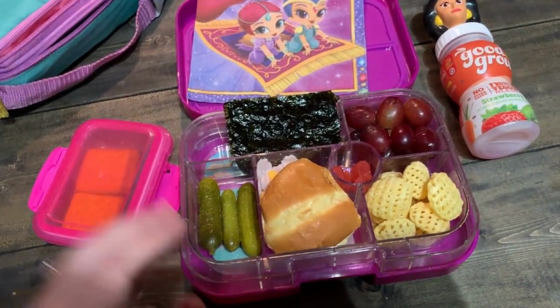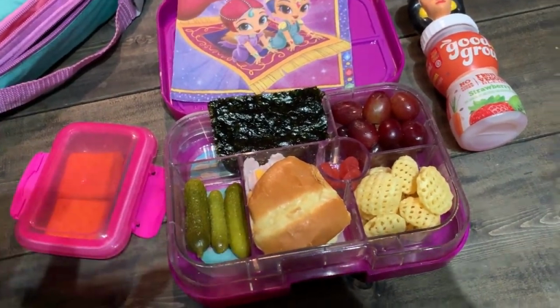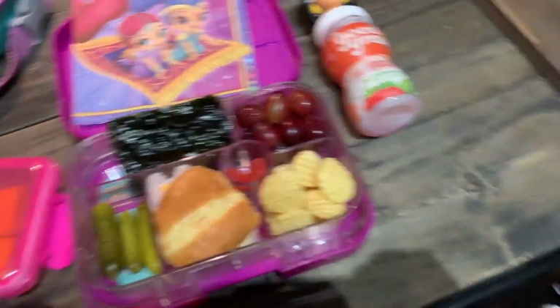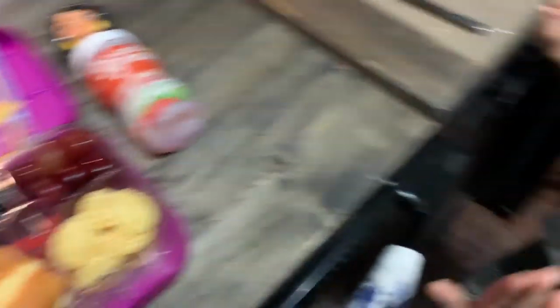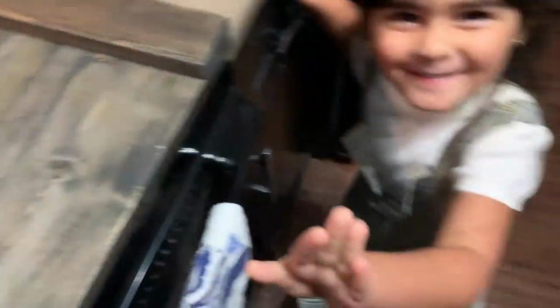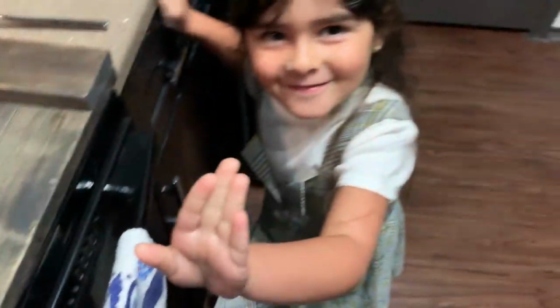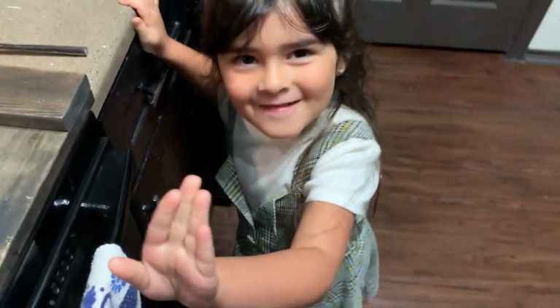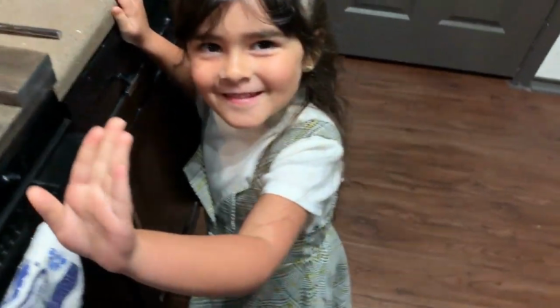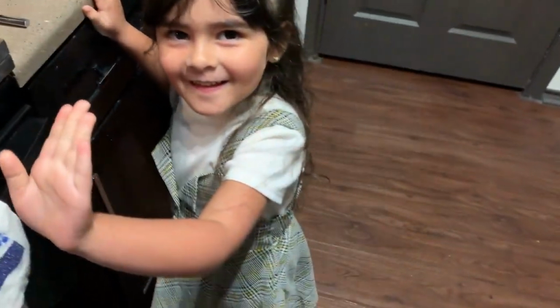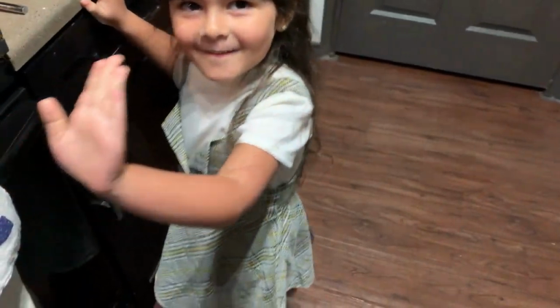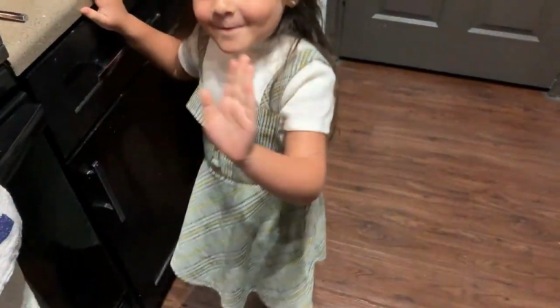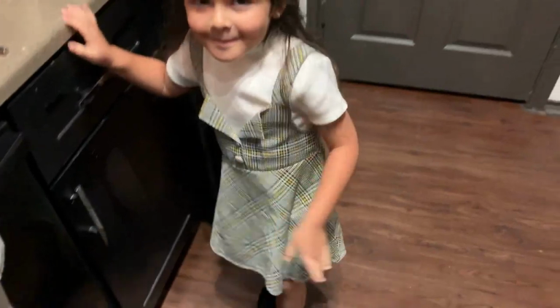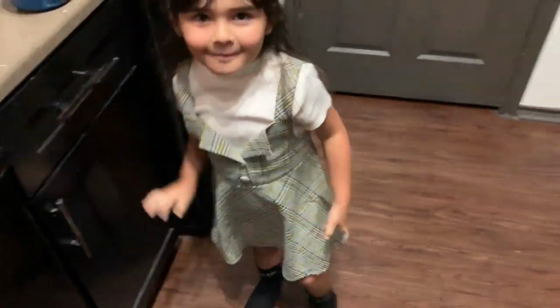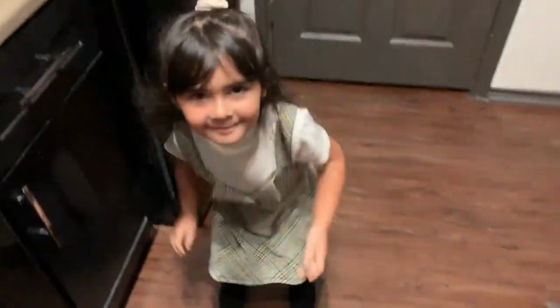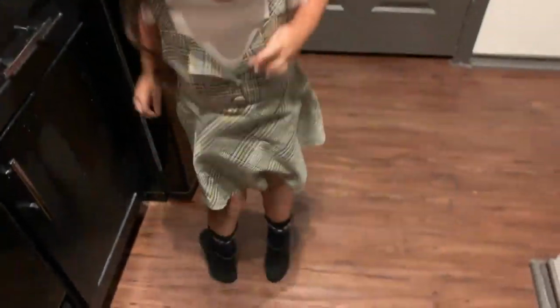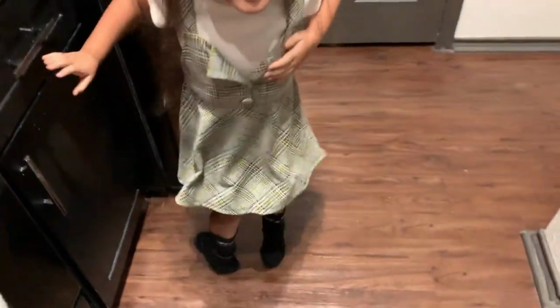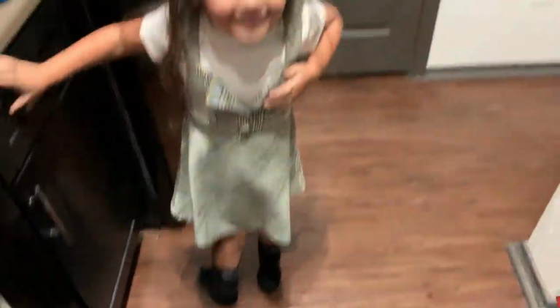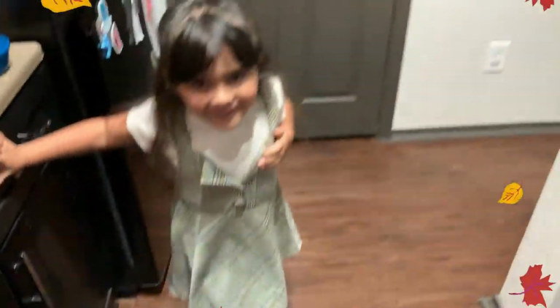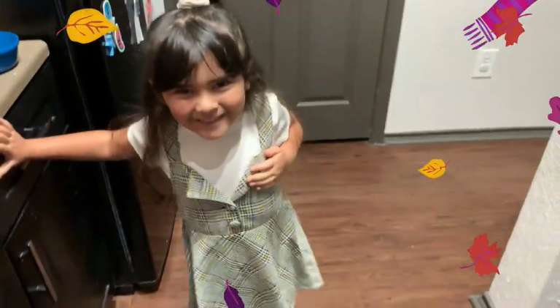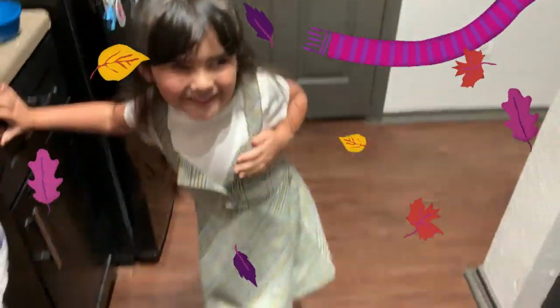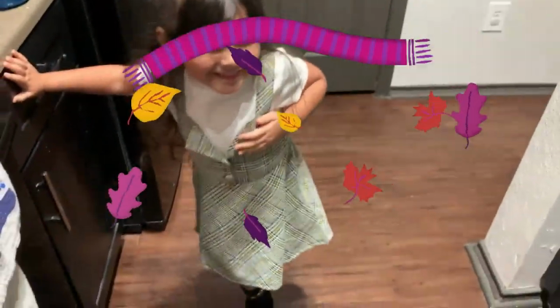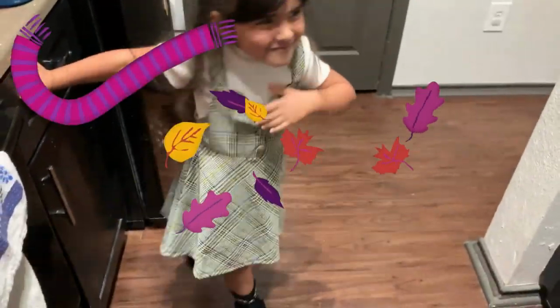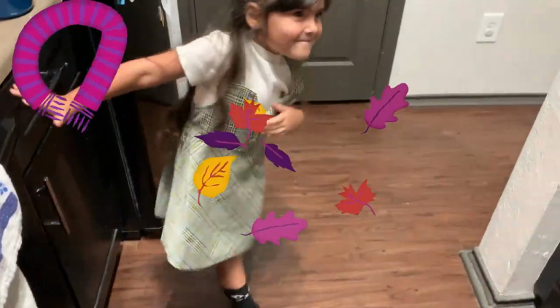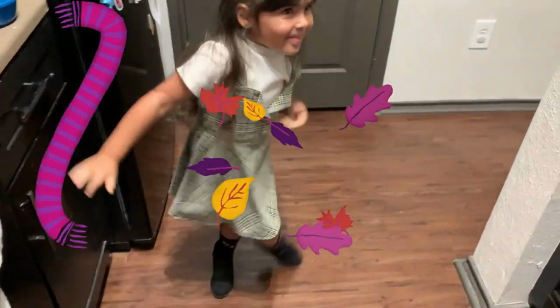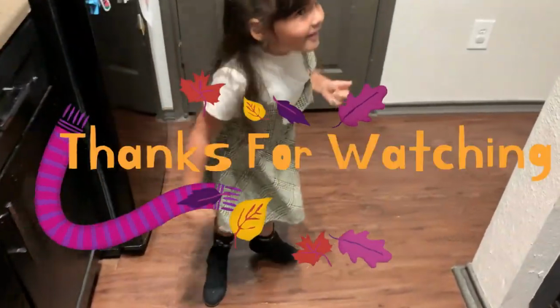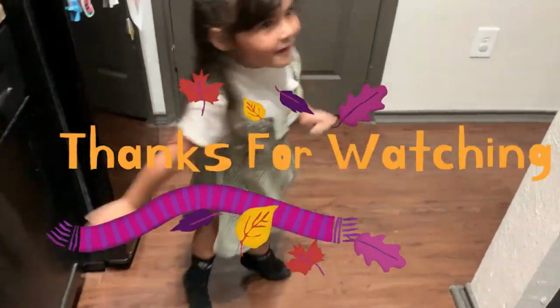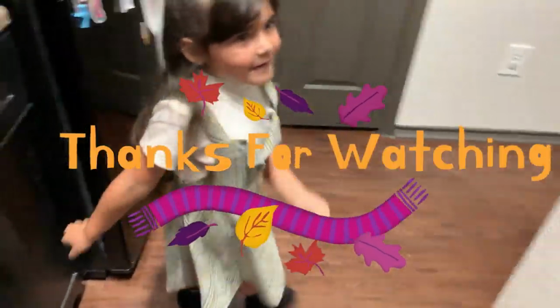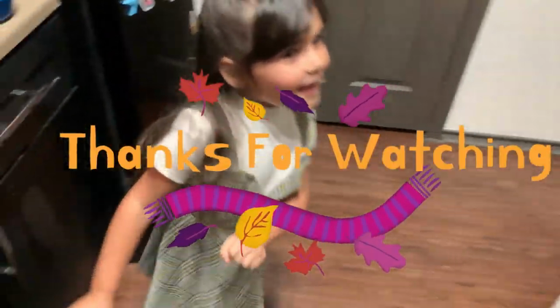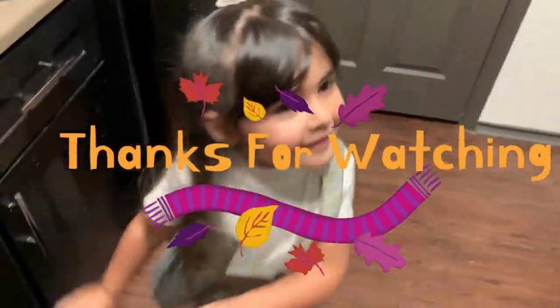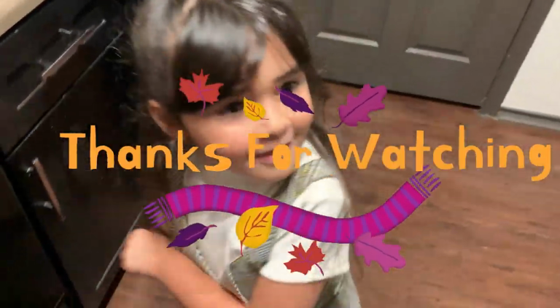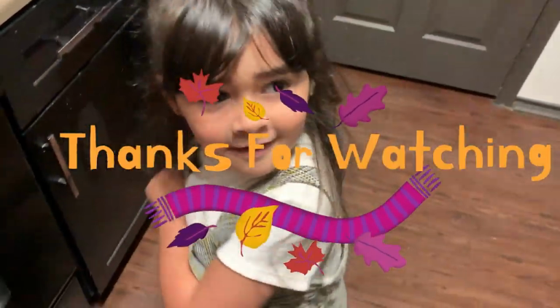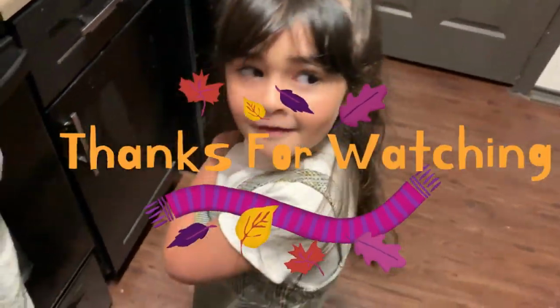Want to show them your outfit? Look how cute she looks — I love it!